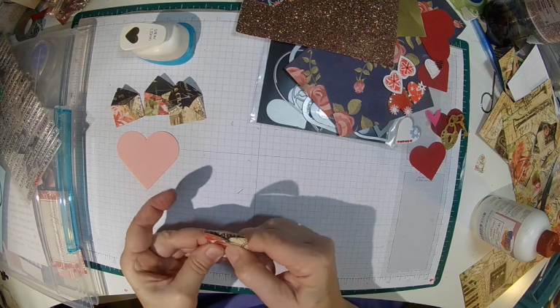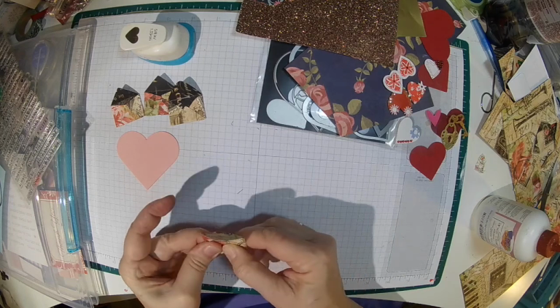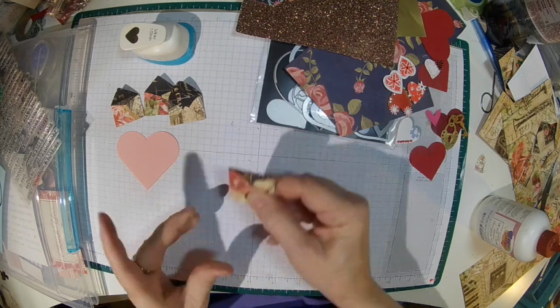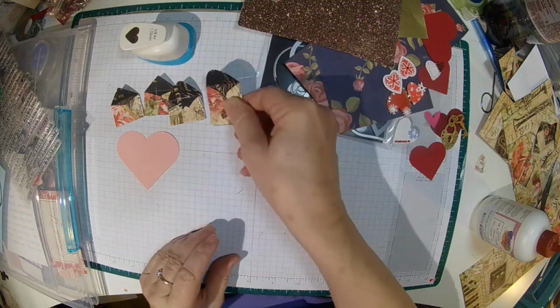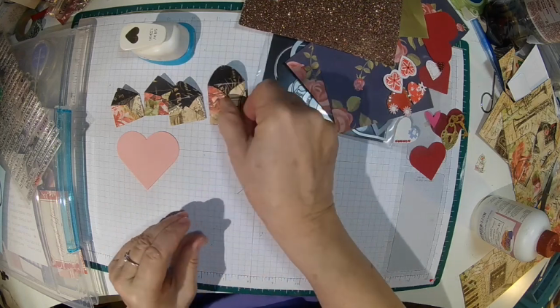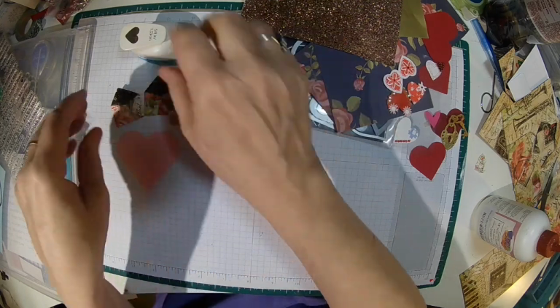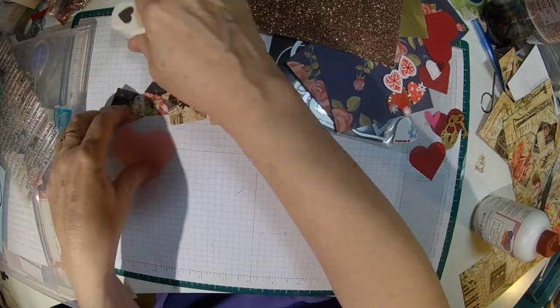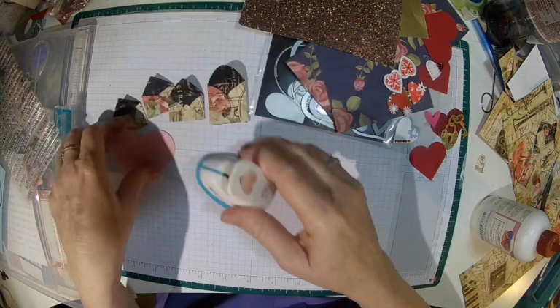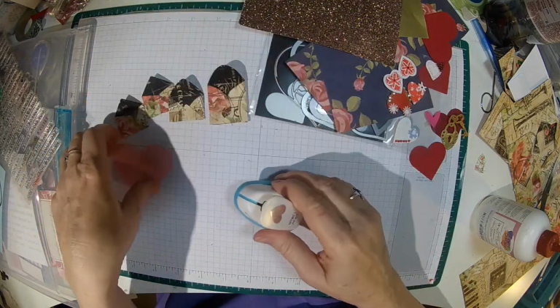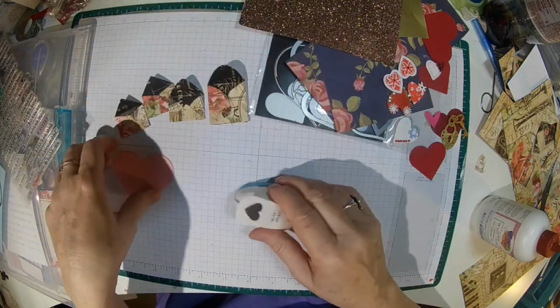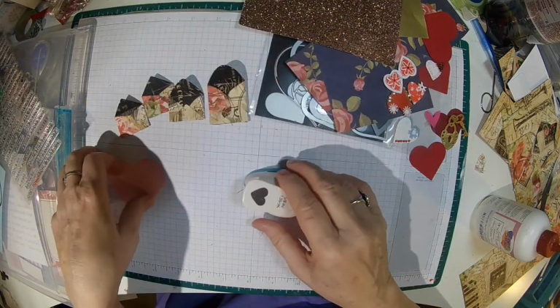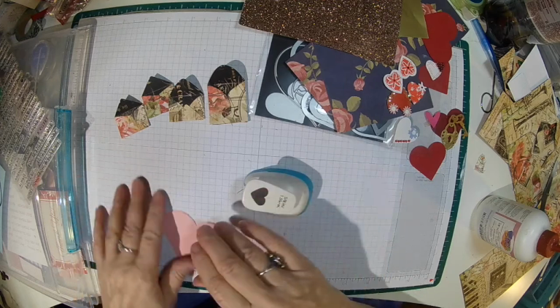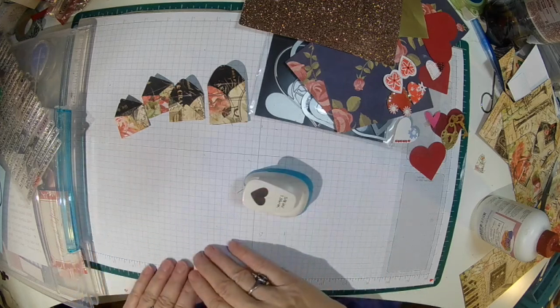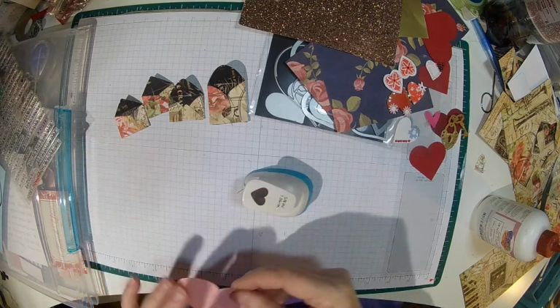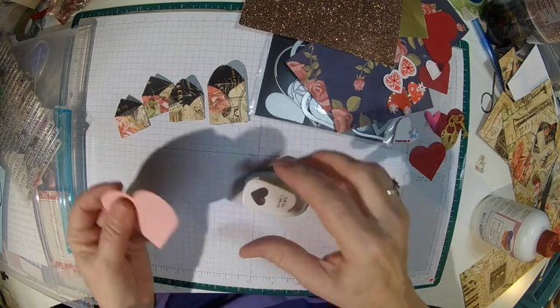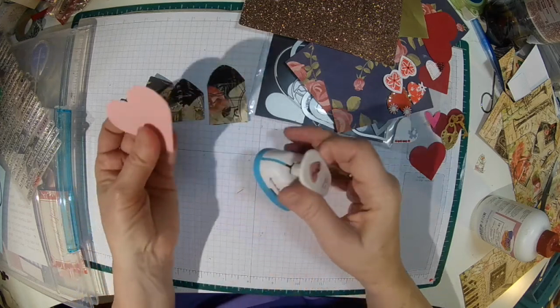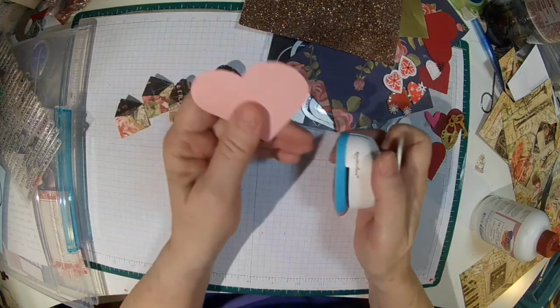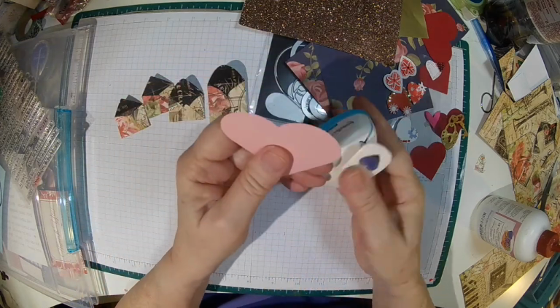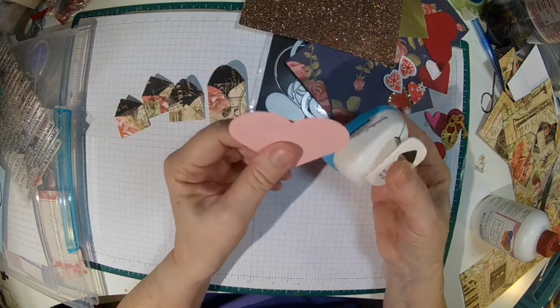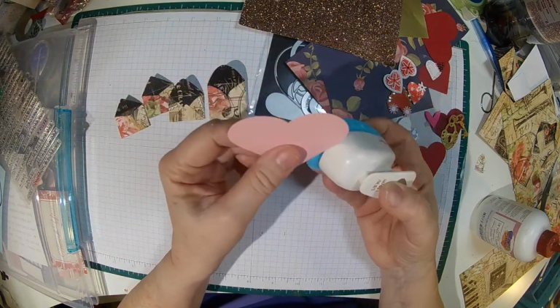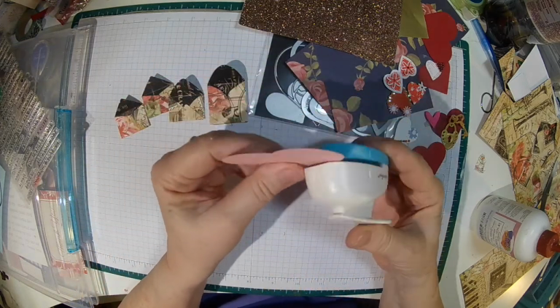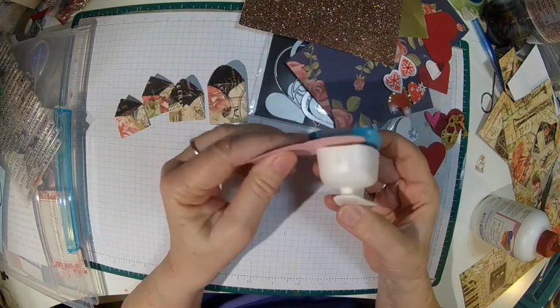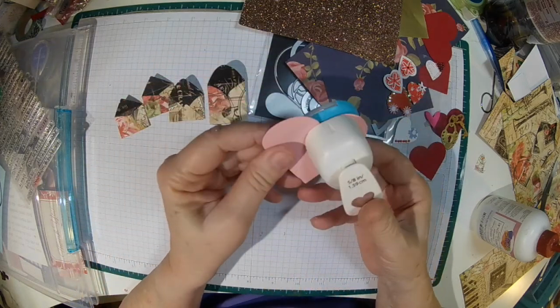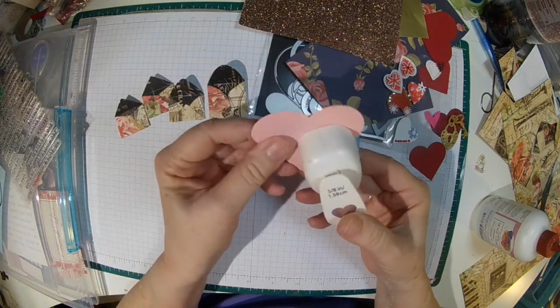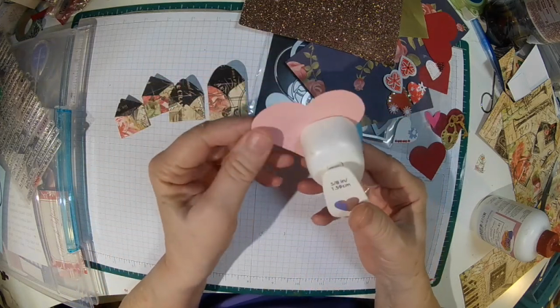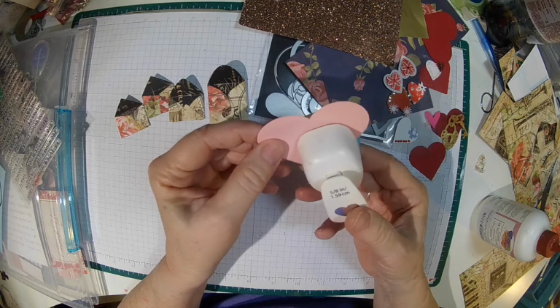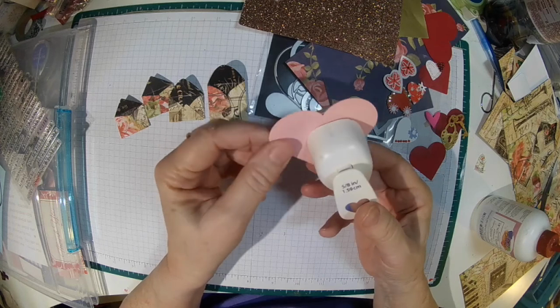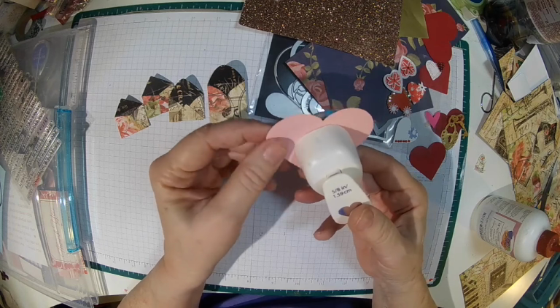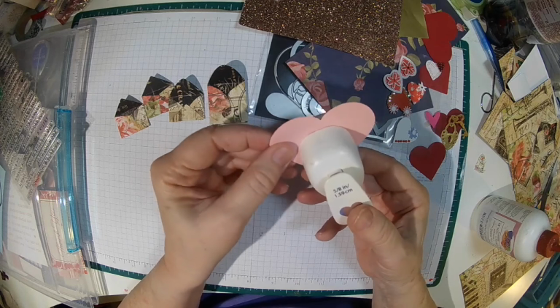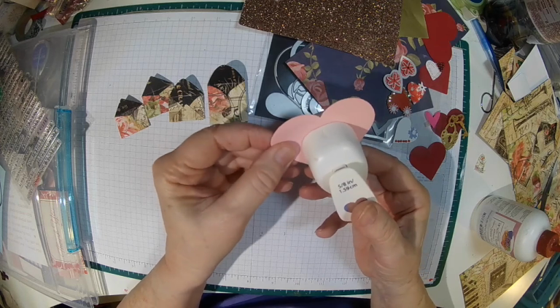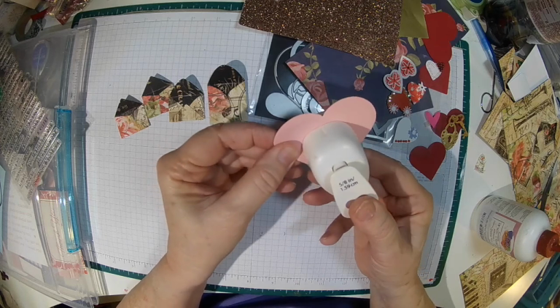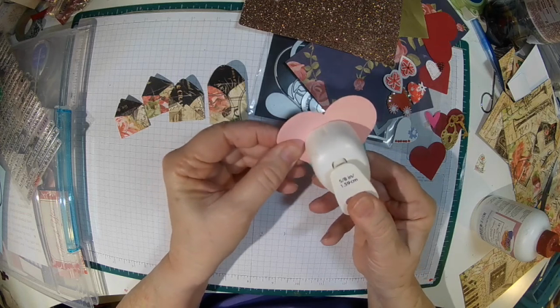Alright, let's go ahead and punch out. This is a big one — I'll go ahead and punch you and the little one.